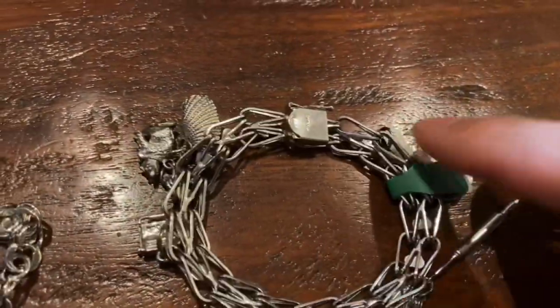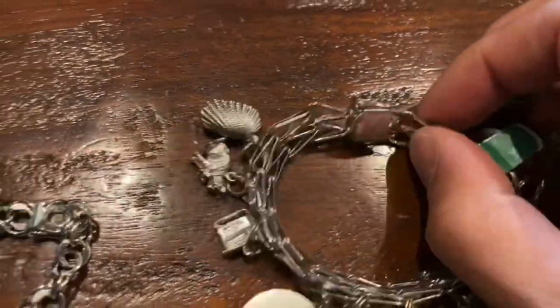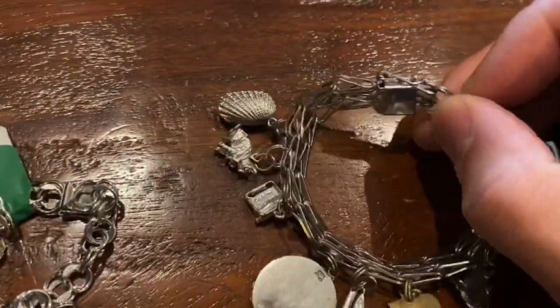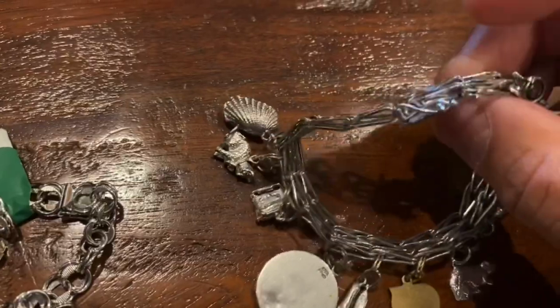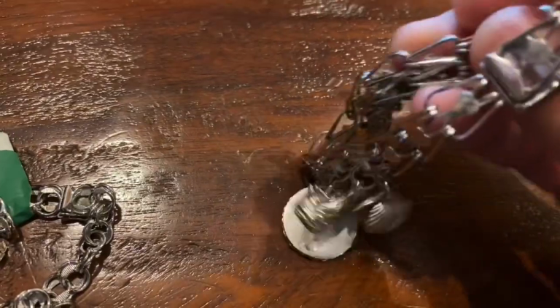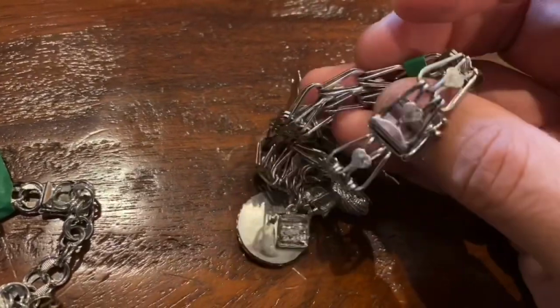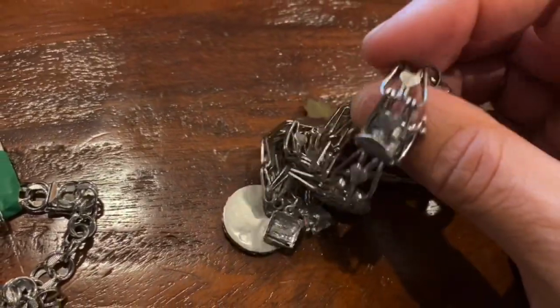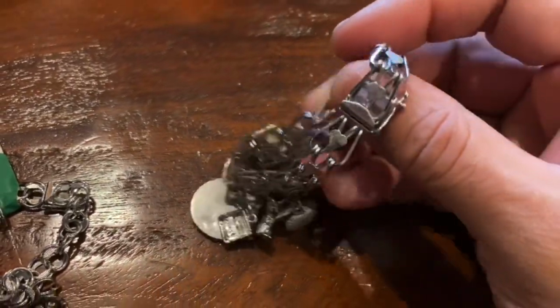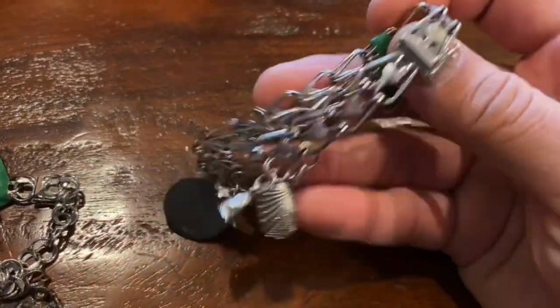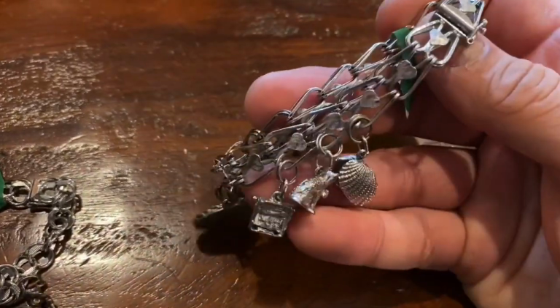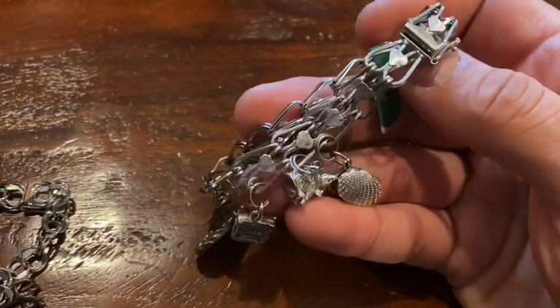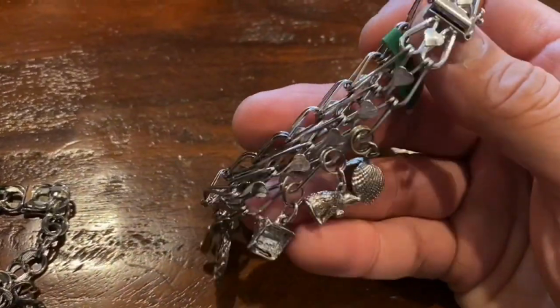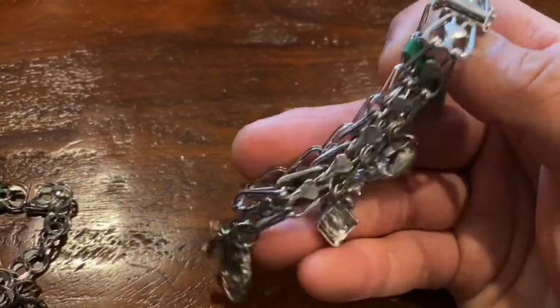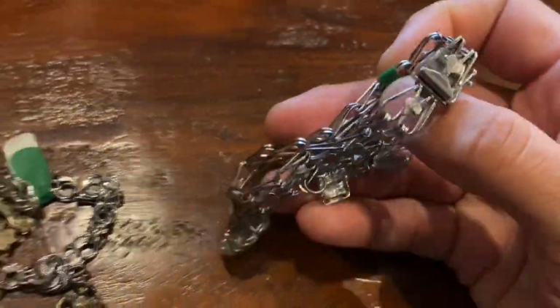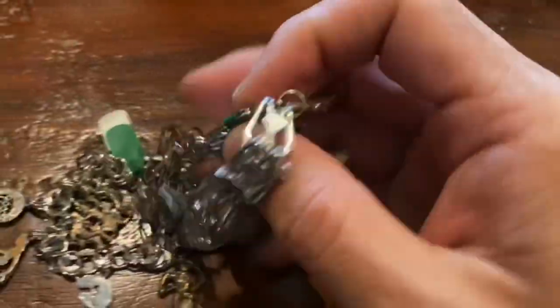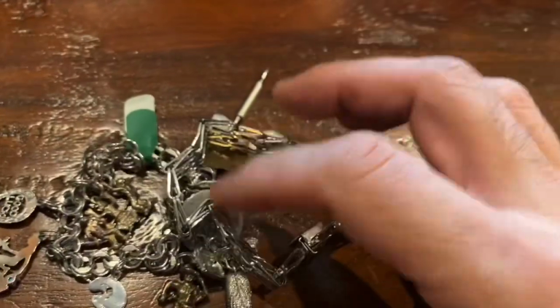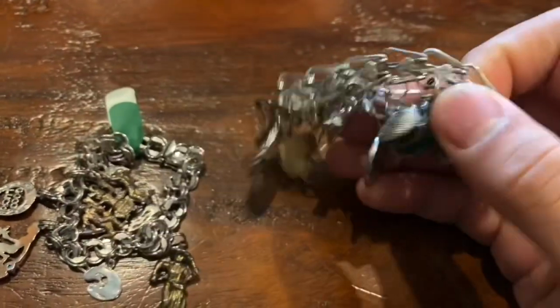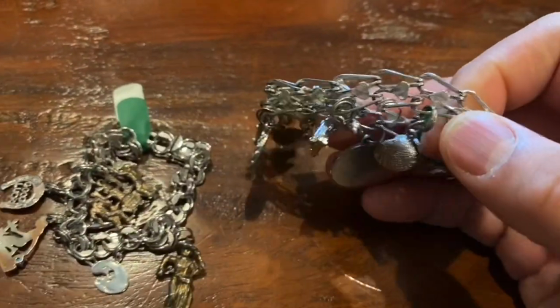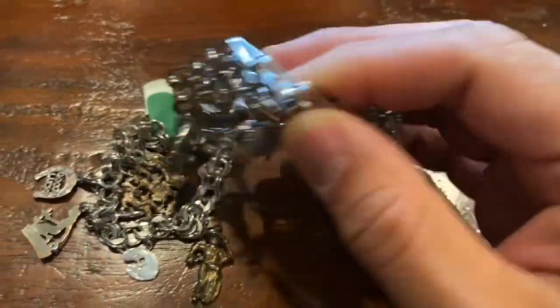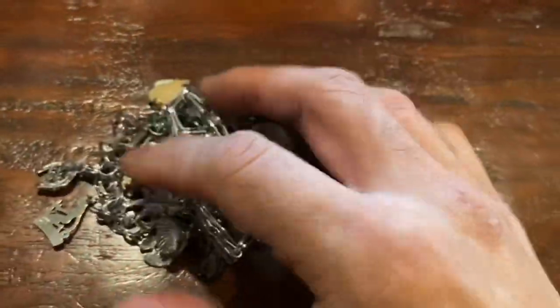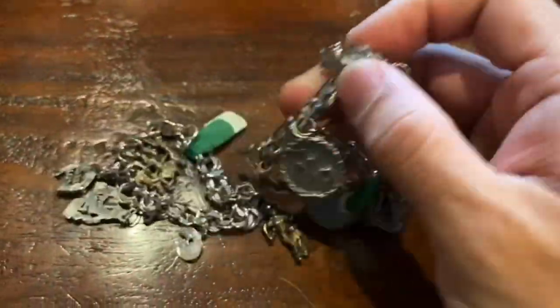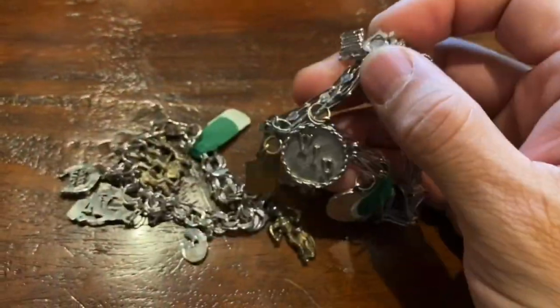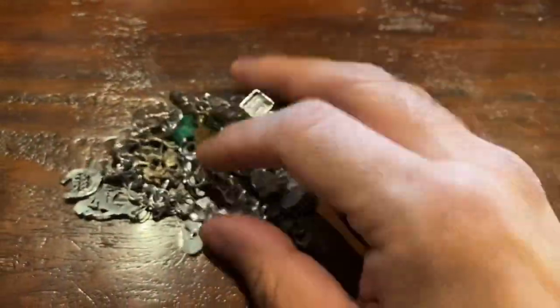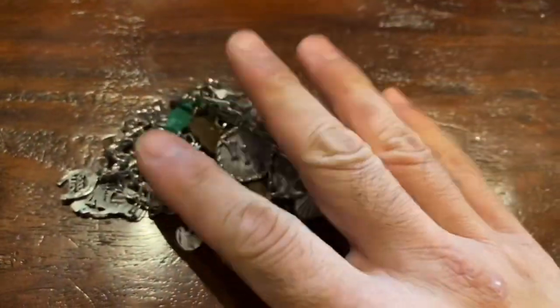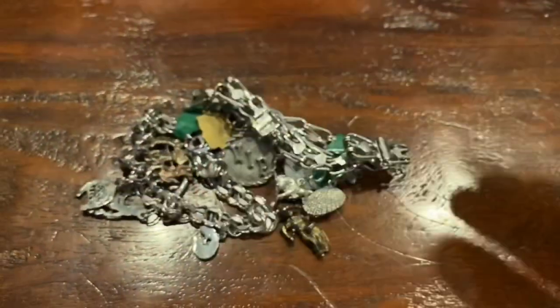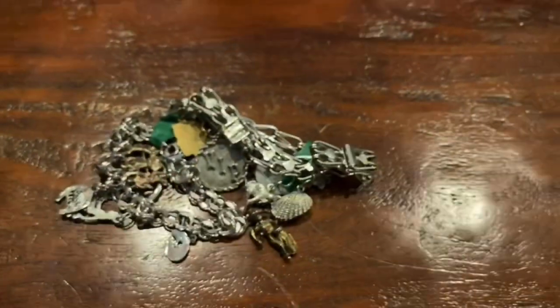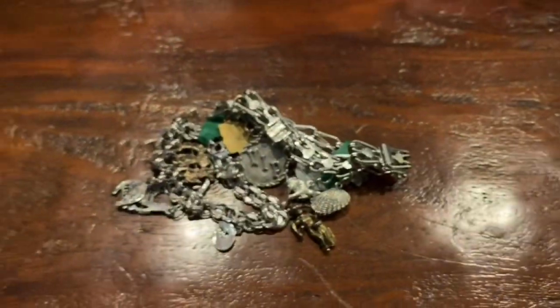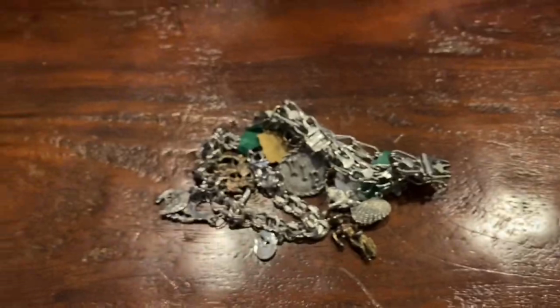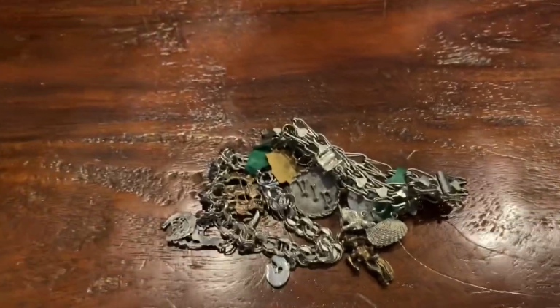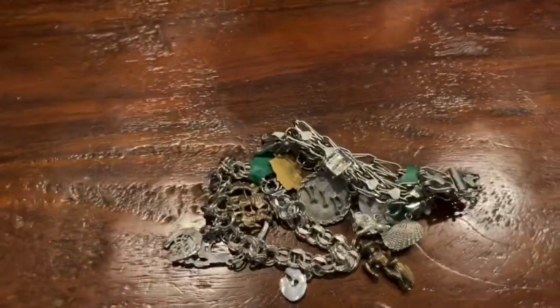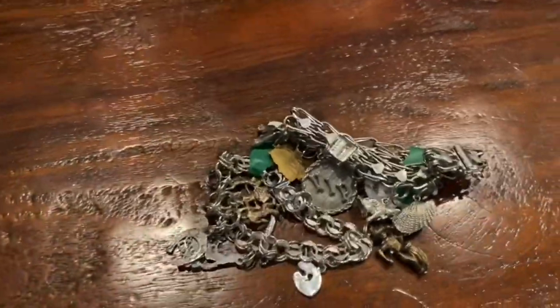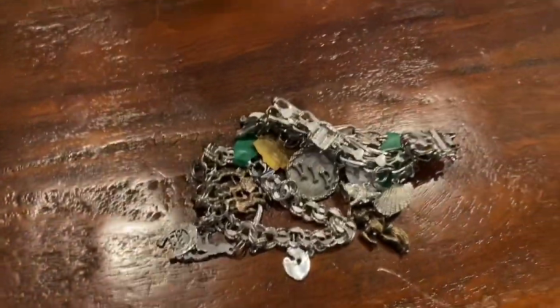I pretty much double up on these, but I couldn't resist. It's like free money, right? Silver. They're pretty cool charms.